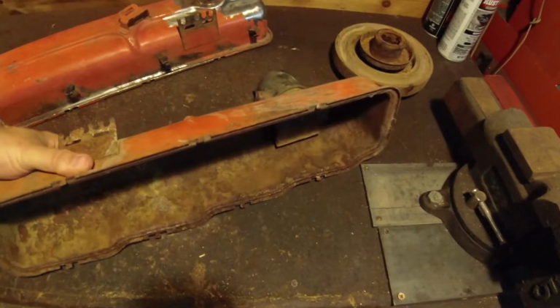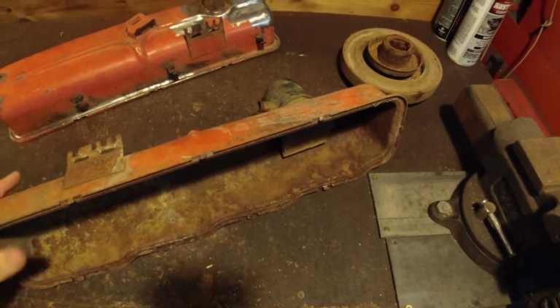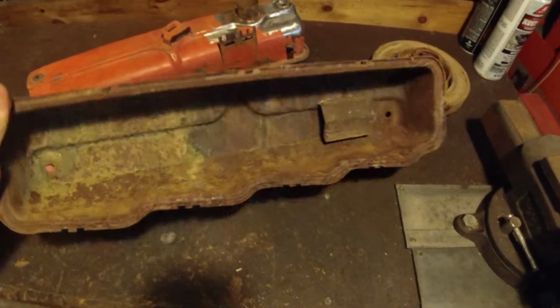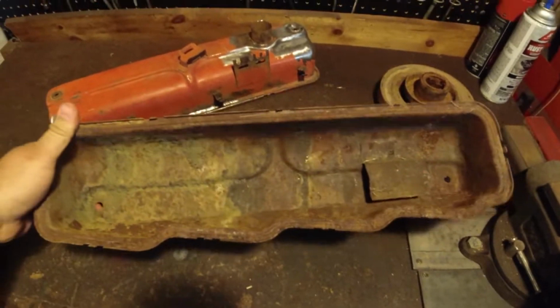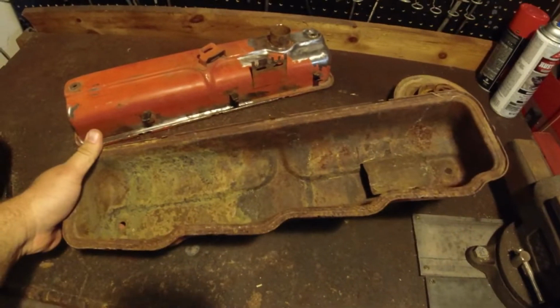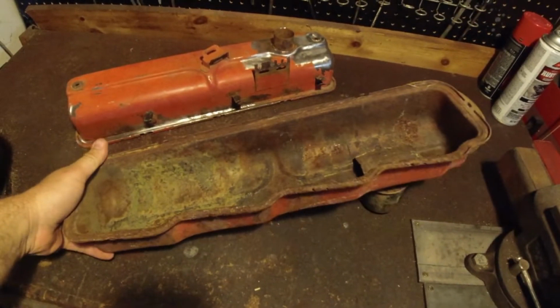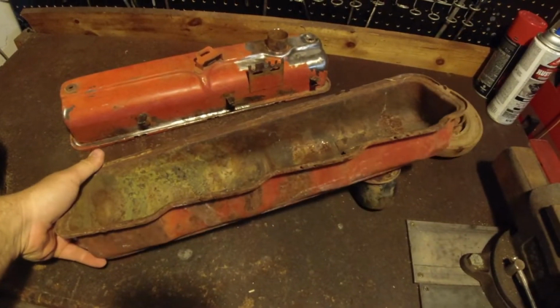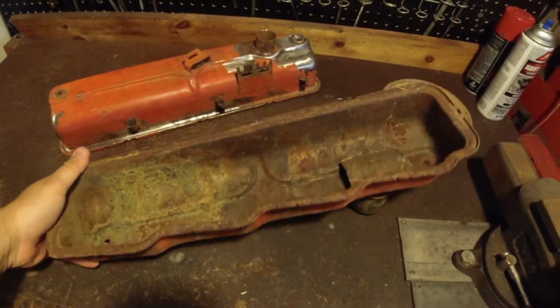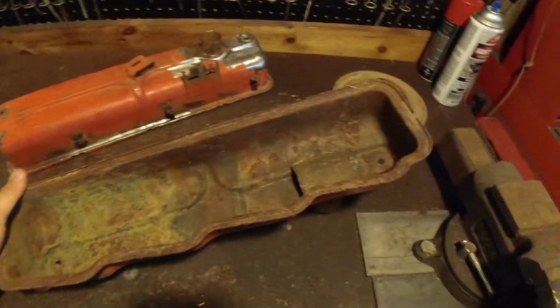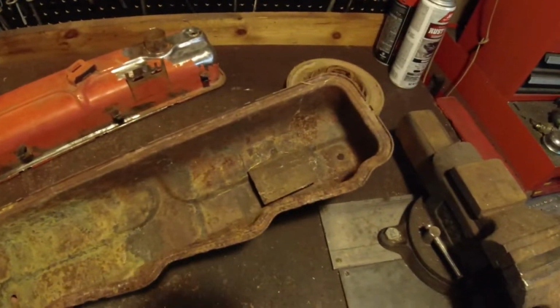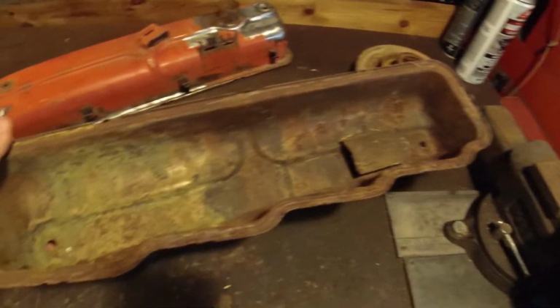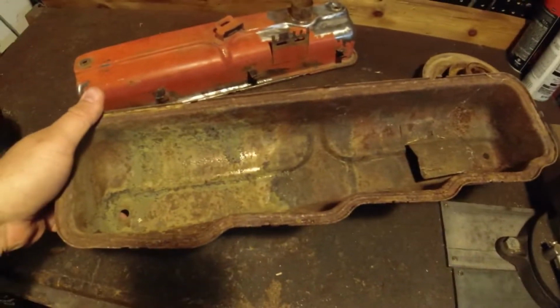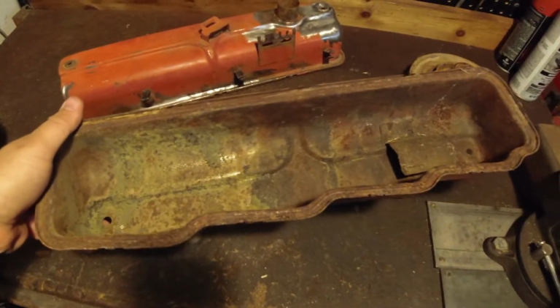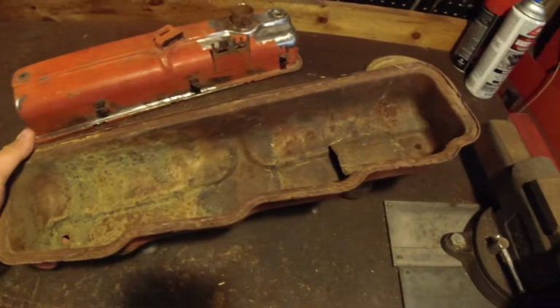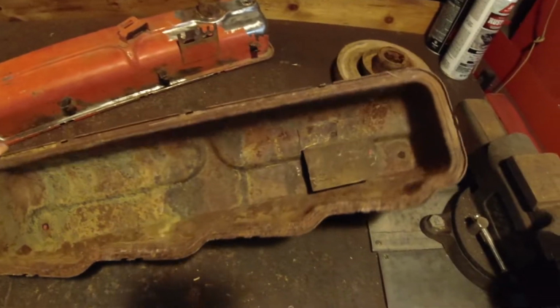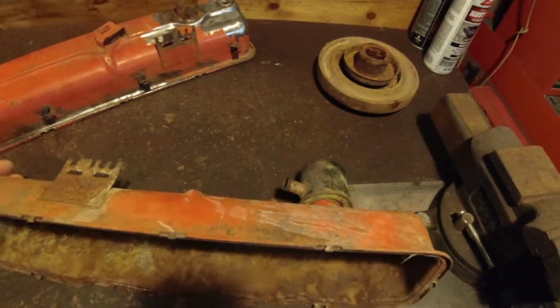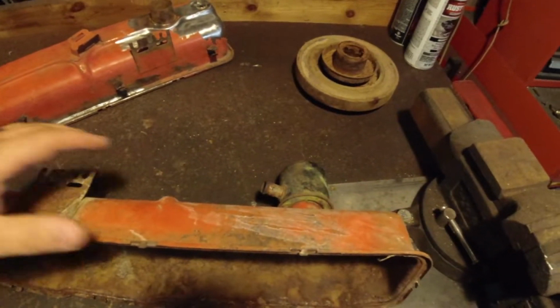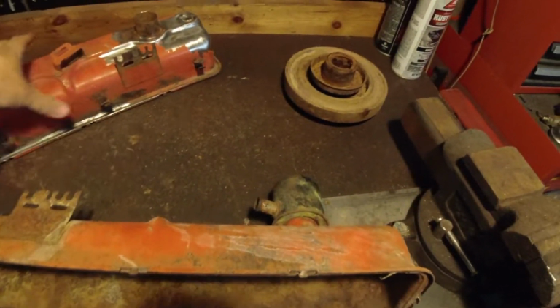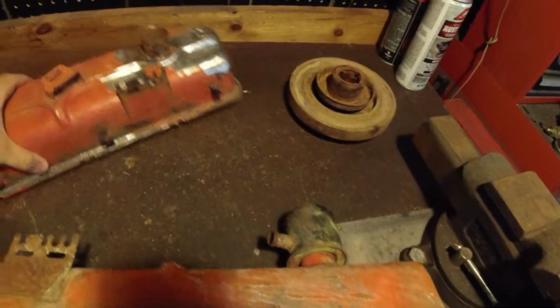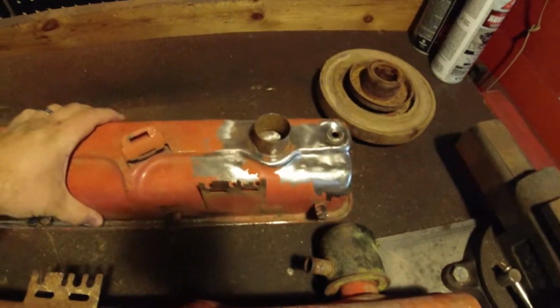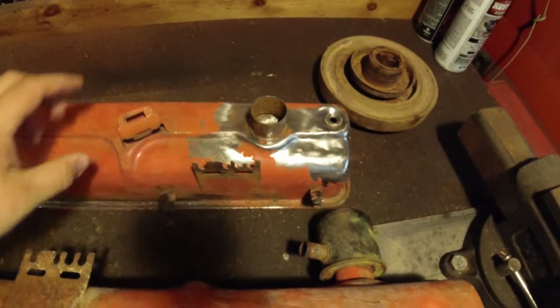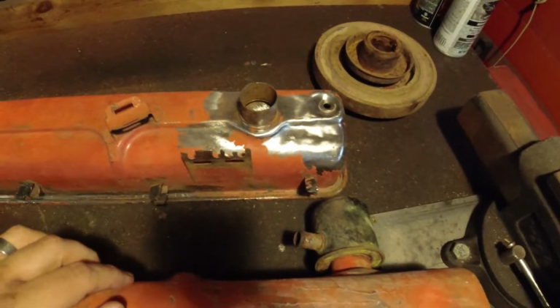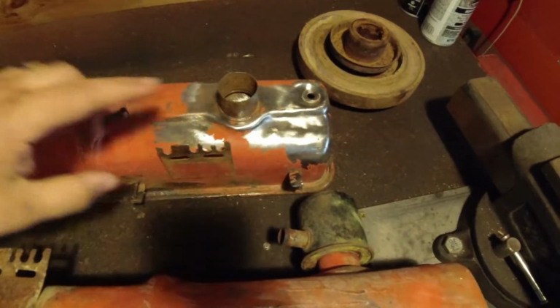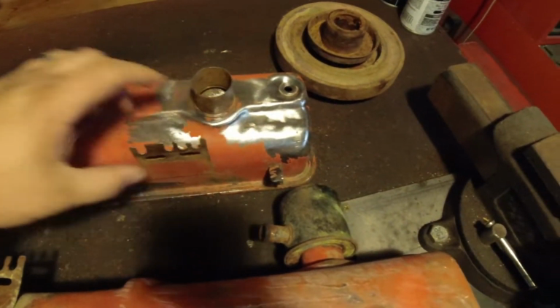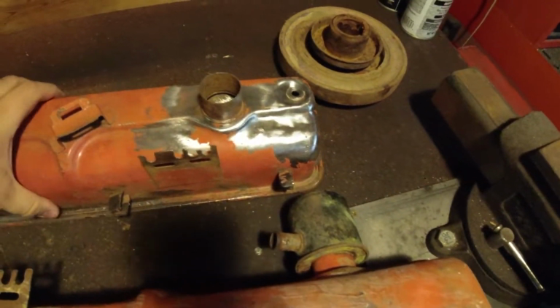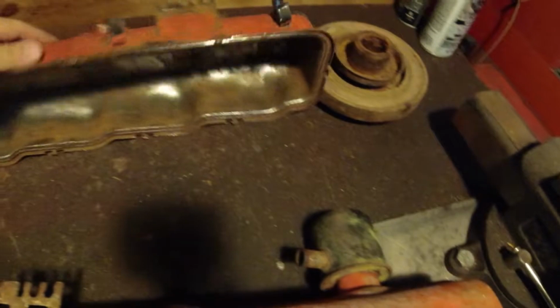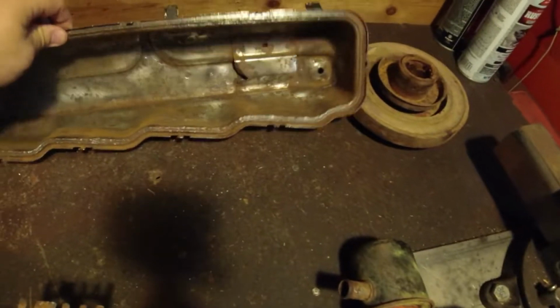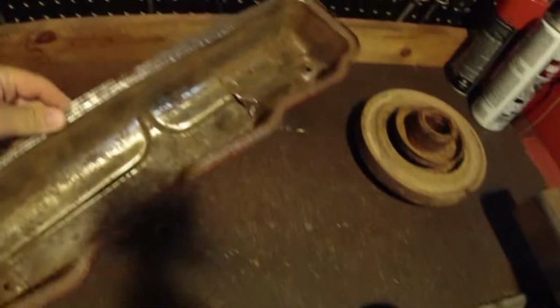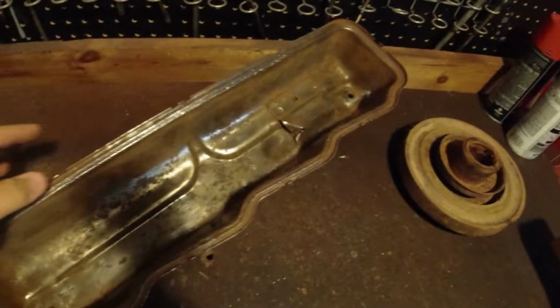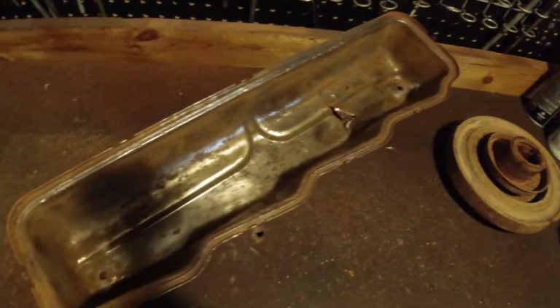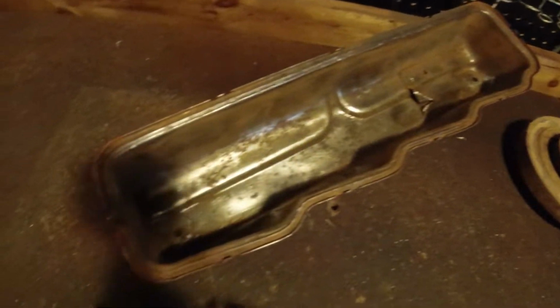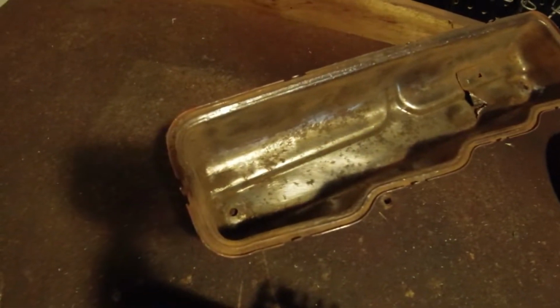As you can see, it looks terrible inside here — it's pretty rusty. However, I took a wire wheel to this one. You can see it's a little cleaned up there, and this one is massively improved.